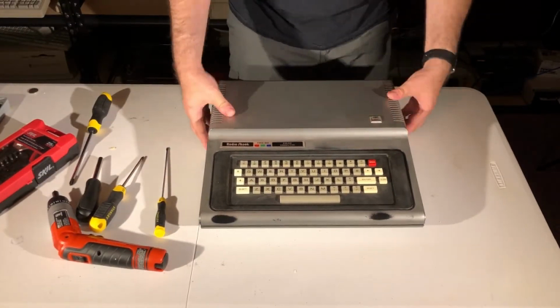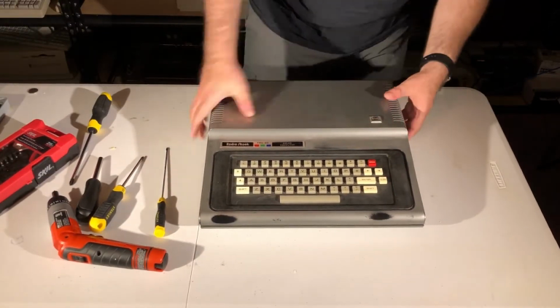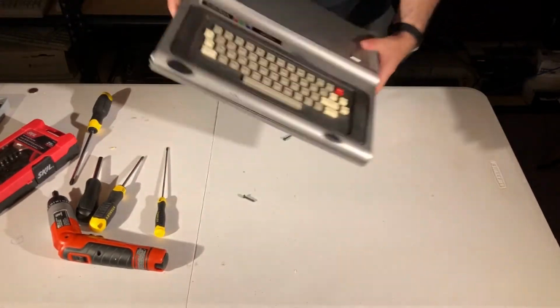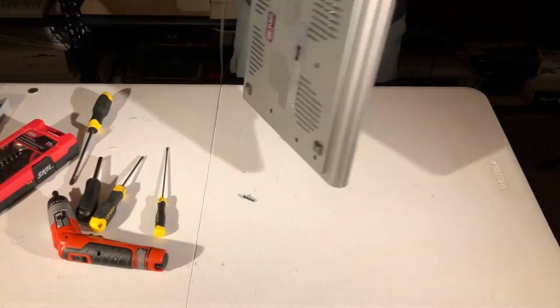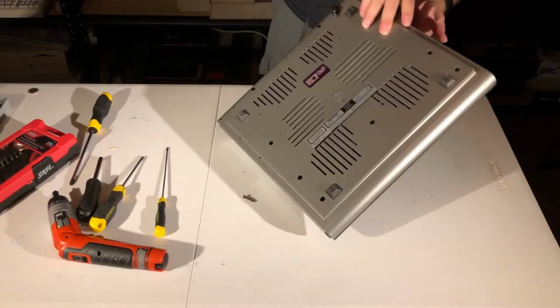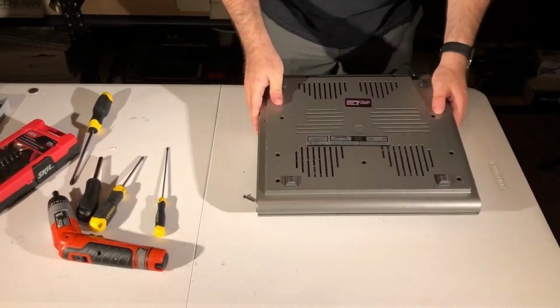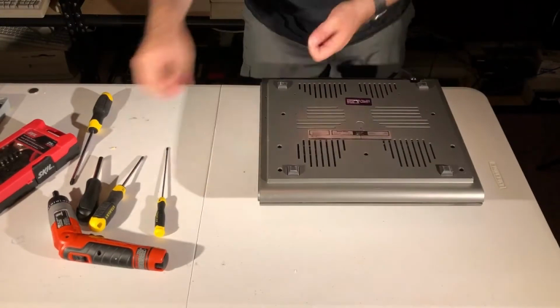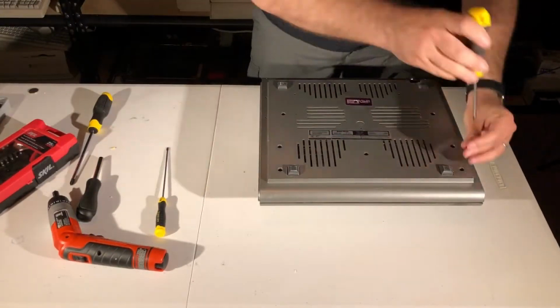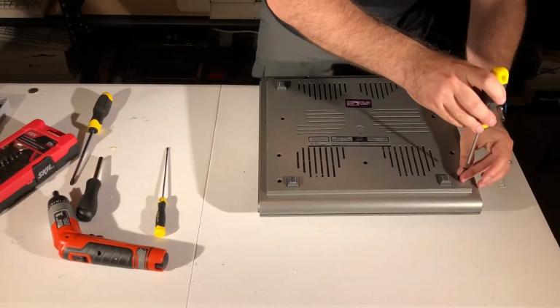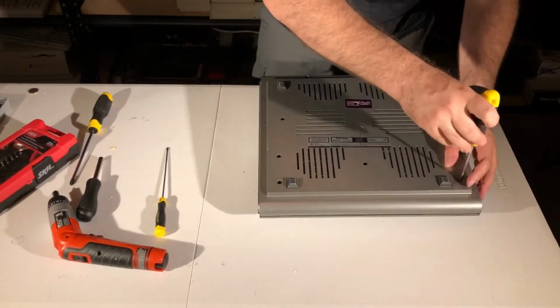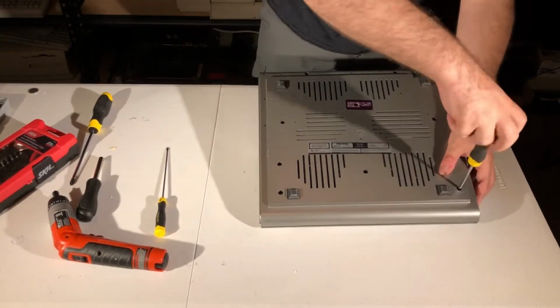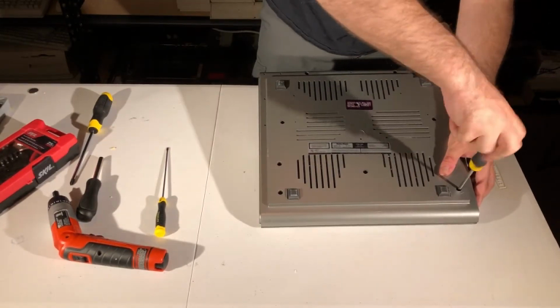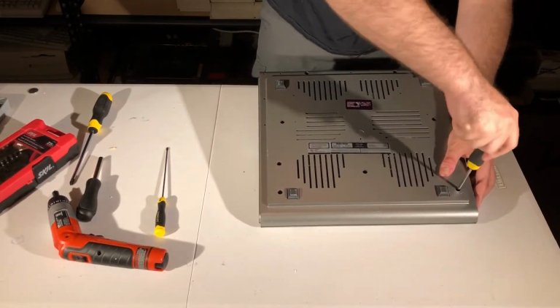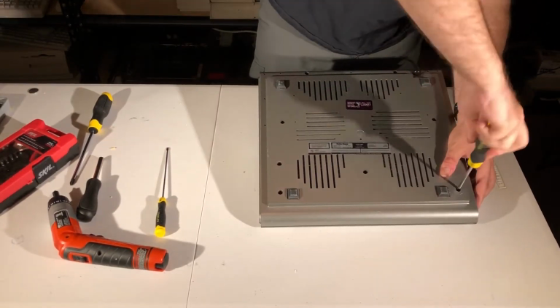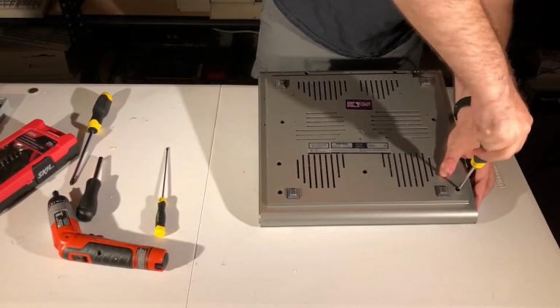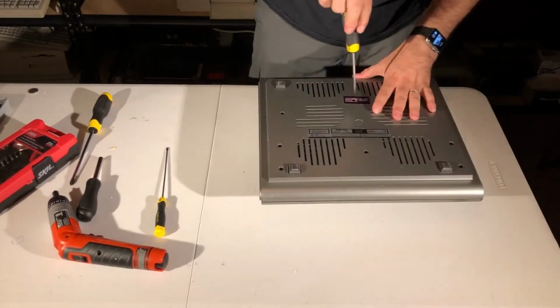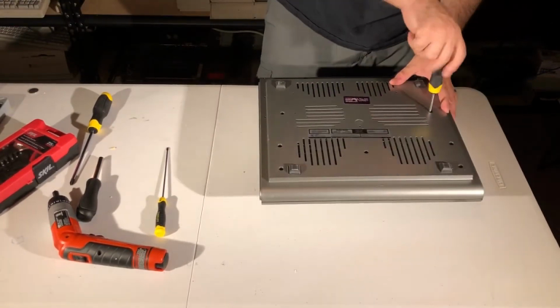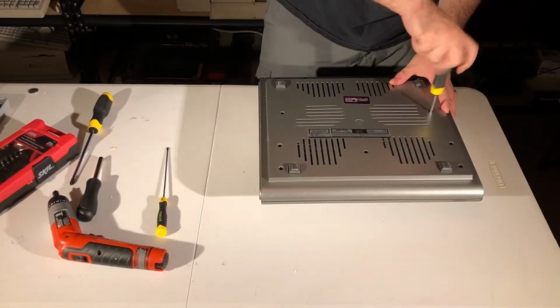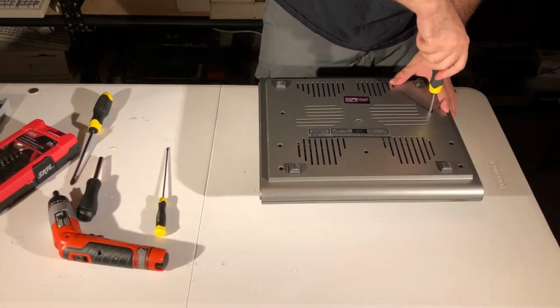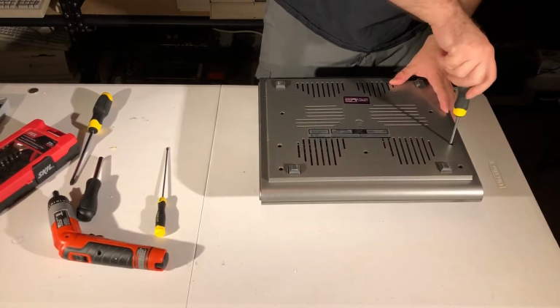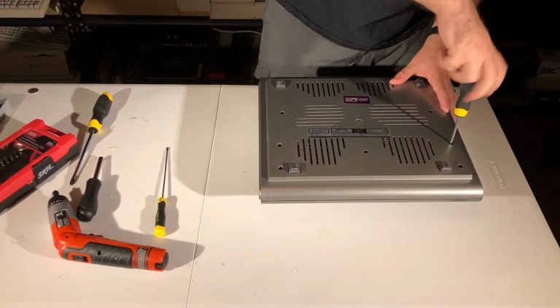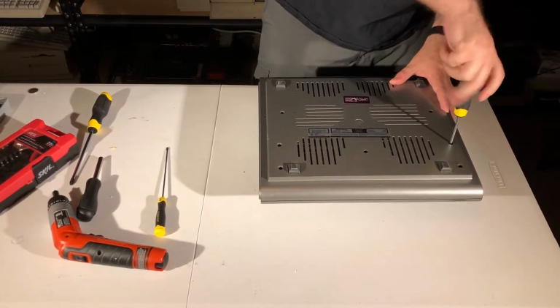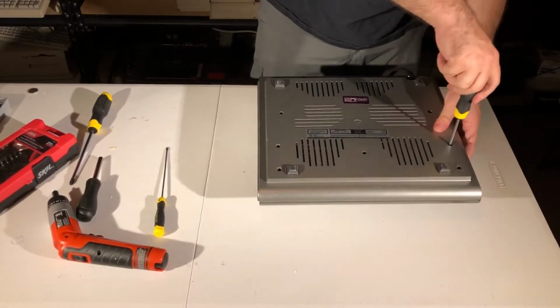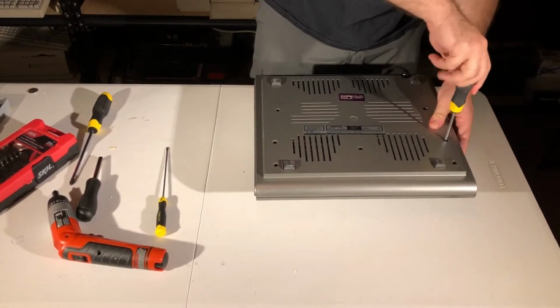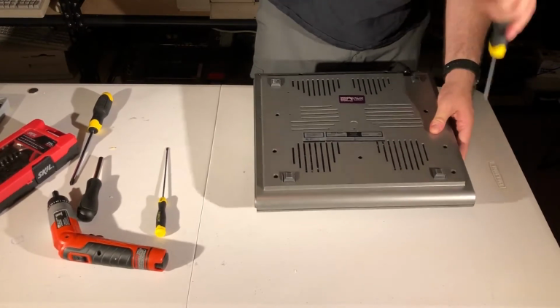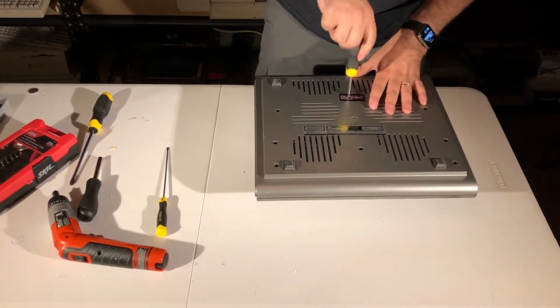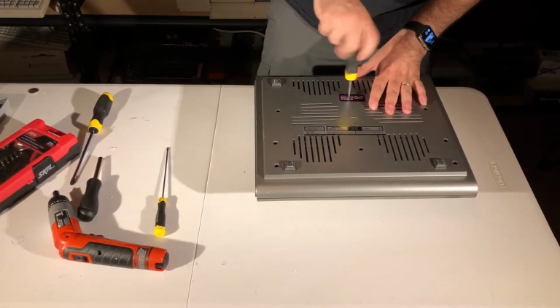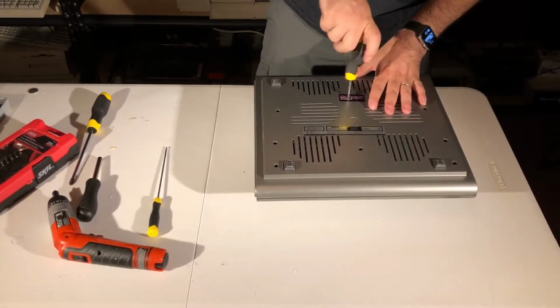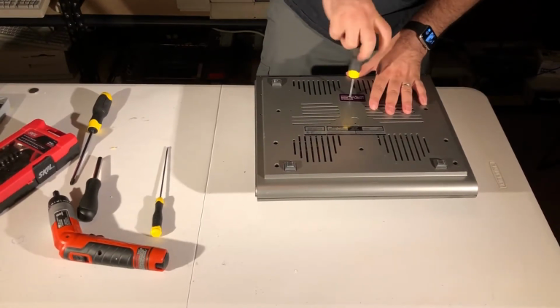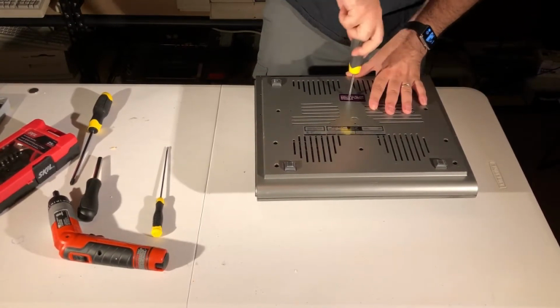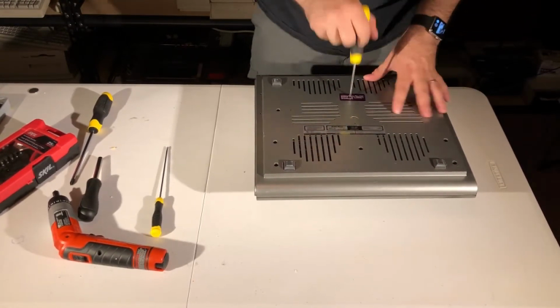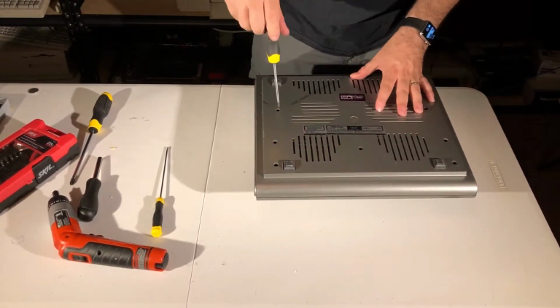Now to put everything back together in exactly reverse order. Isn't it strange that every time you put something together, you're left with one extra screw? Yep, that happened to me too.